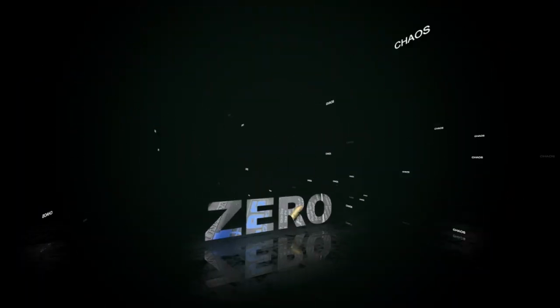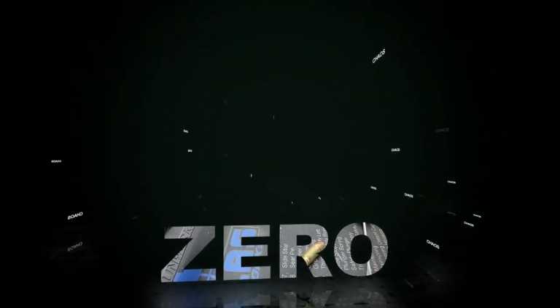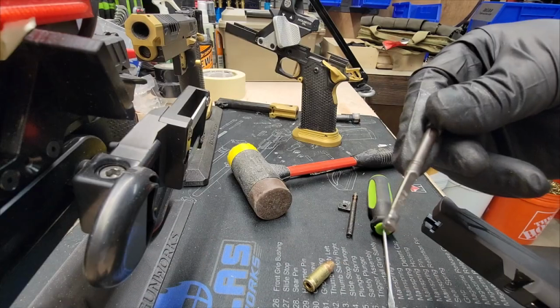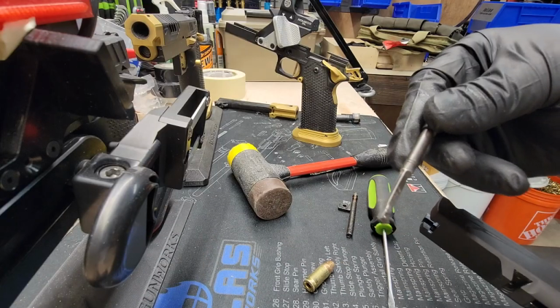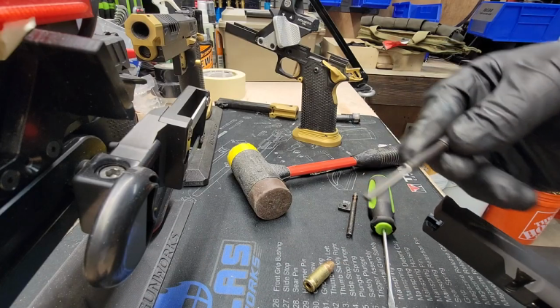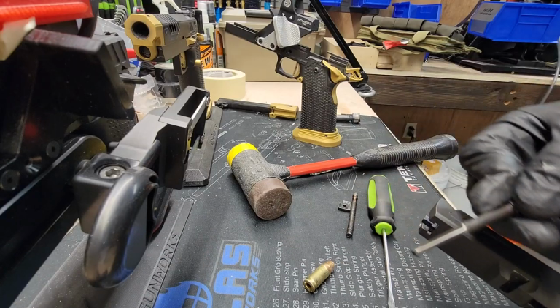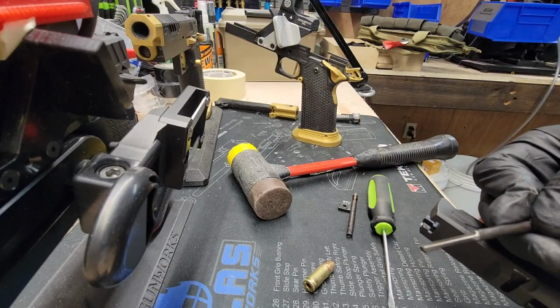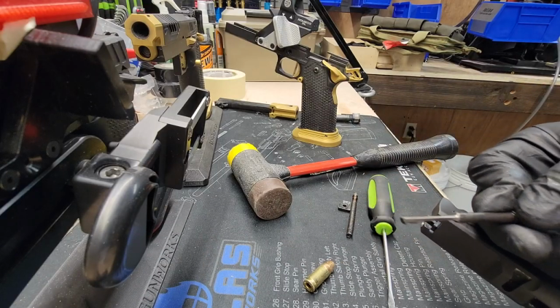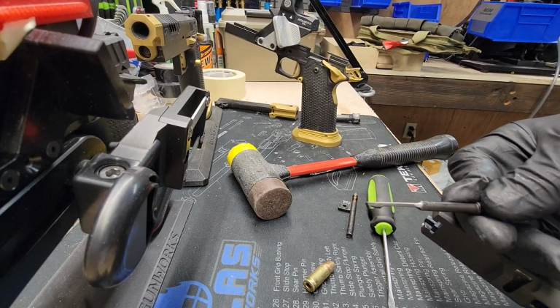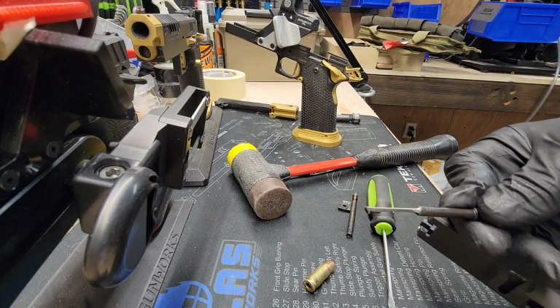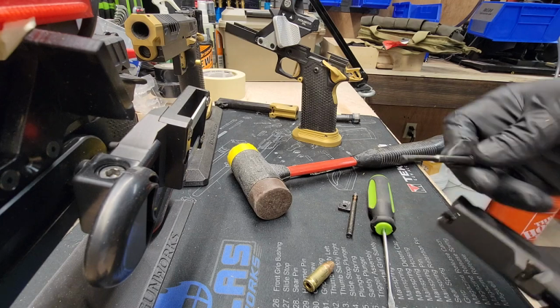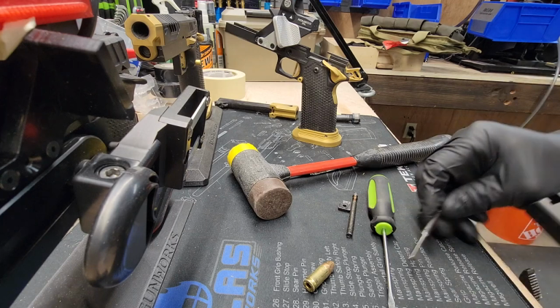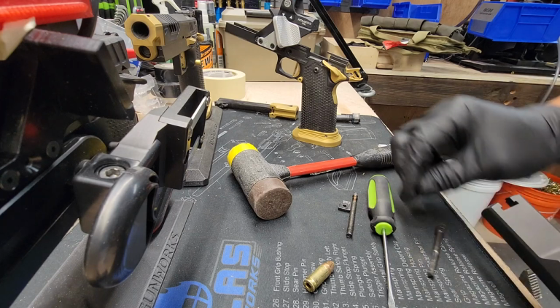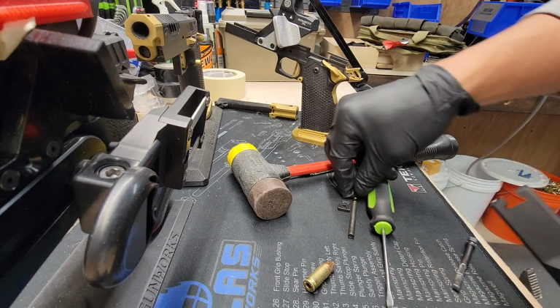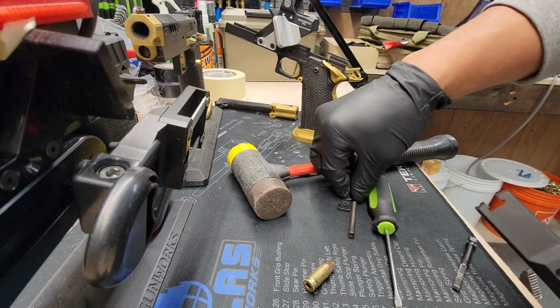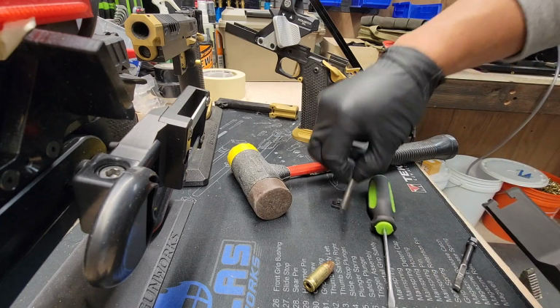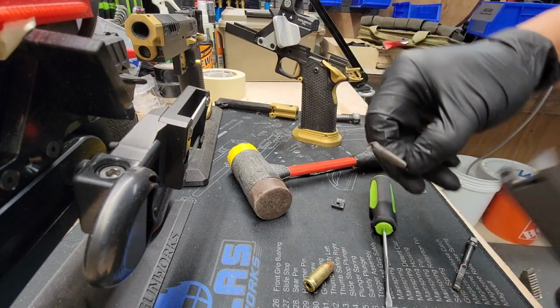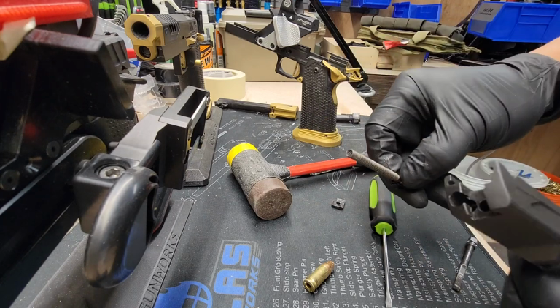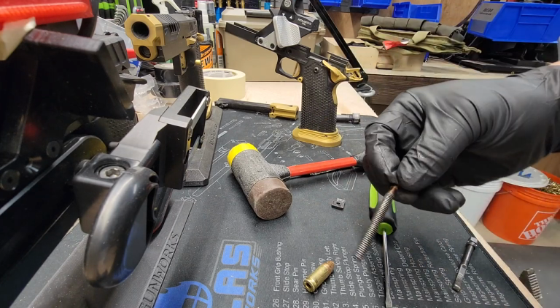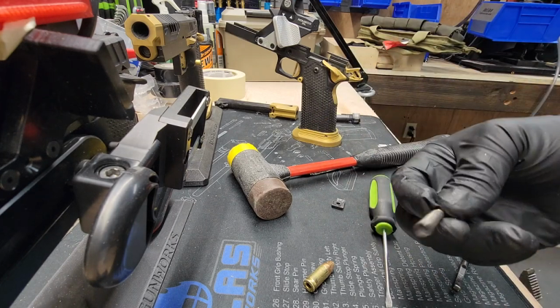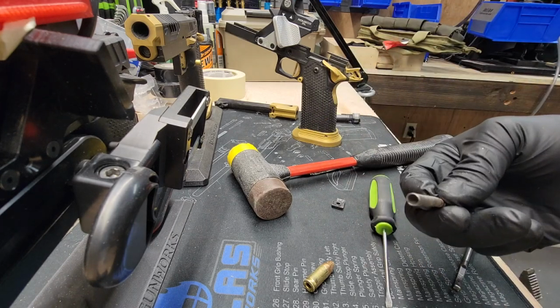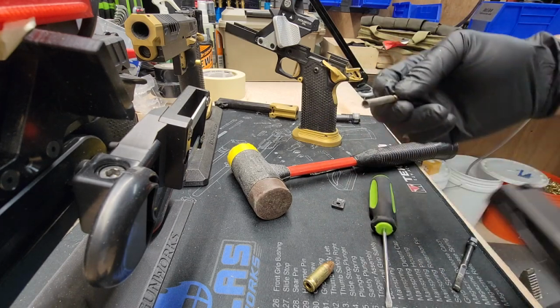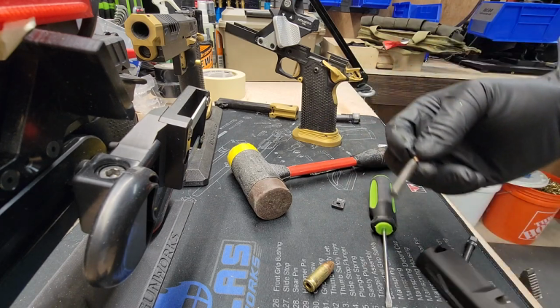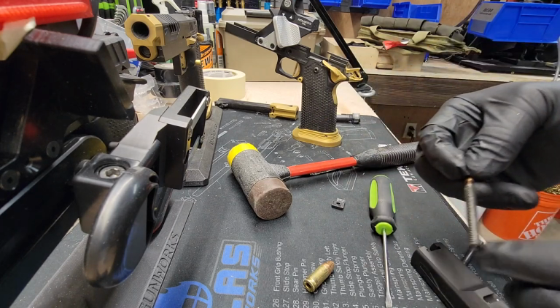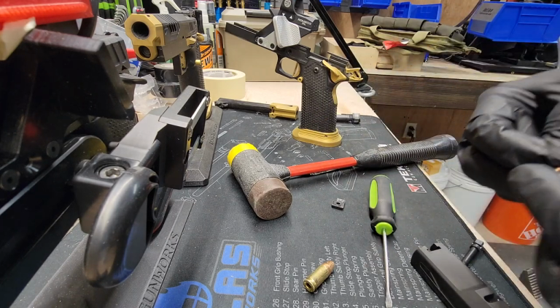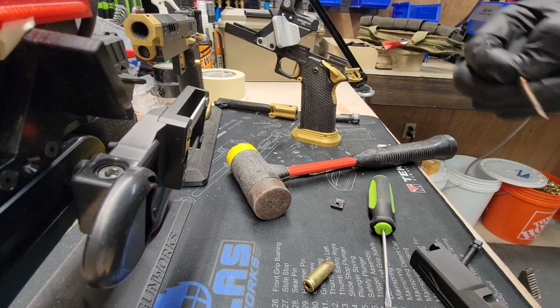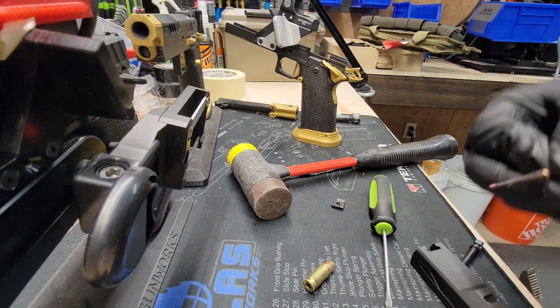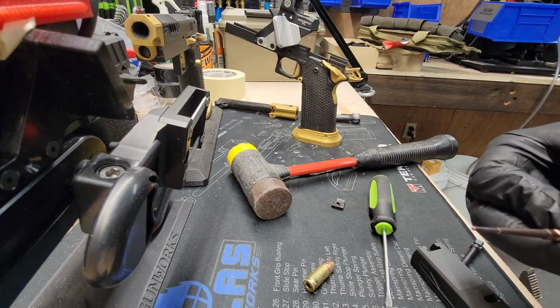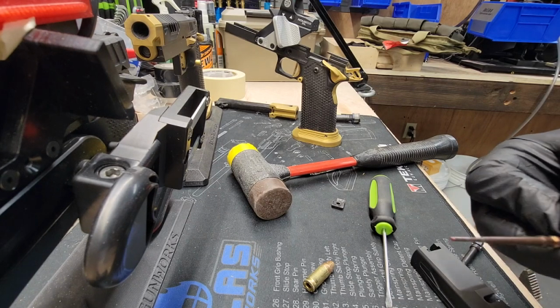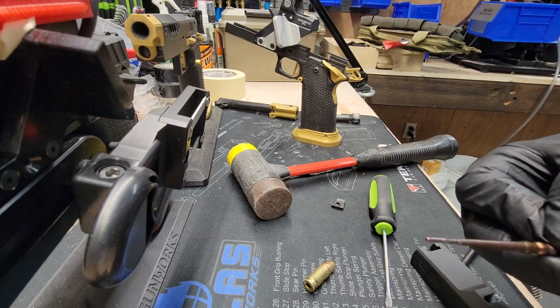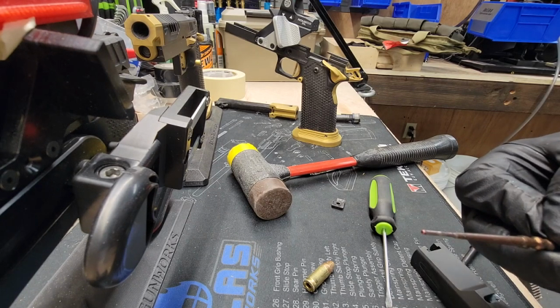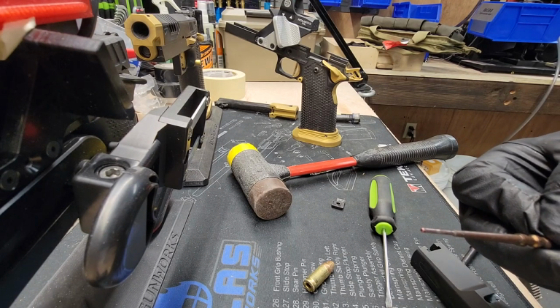Cut the extractor out — looks a little straight. Also while you have that out, check your firing pin. Make sure that still has good length to hit the primer.